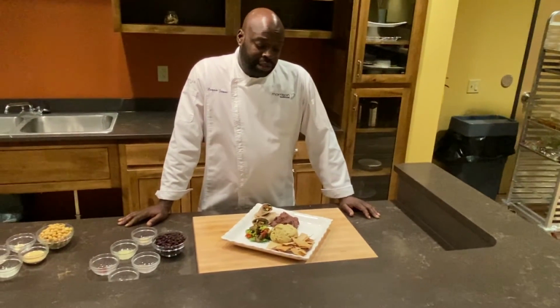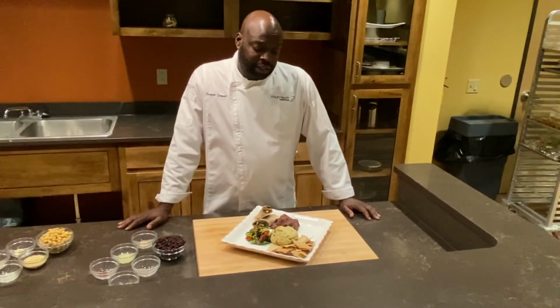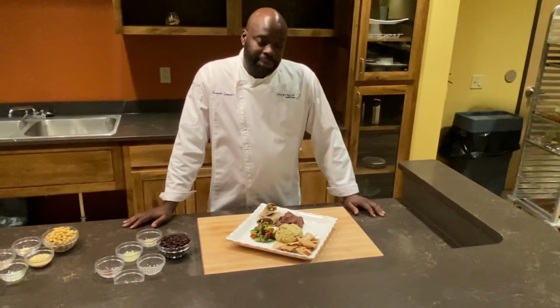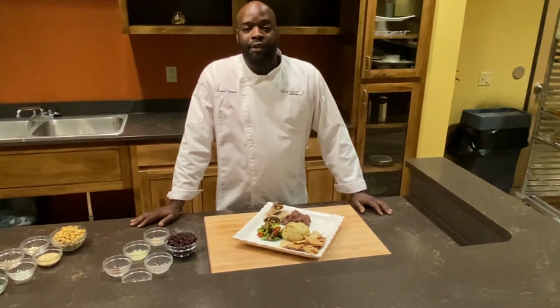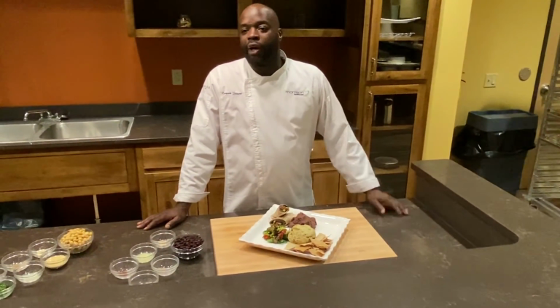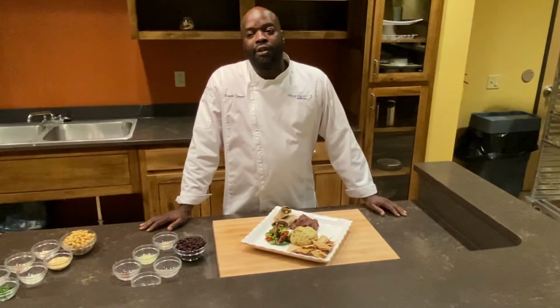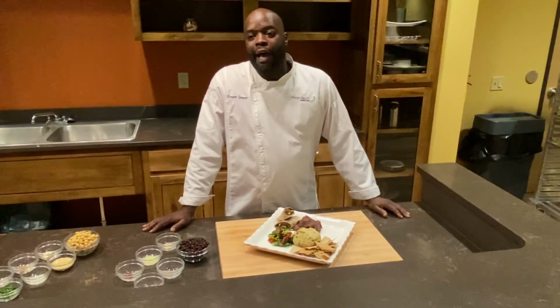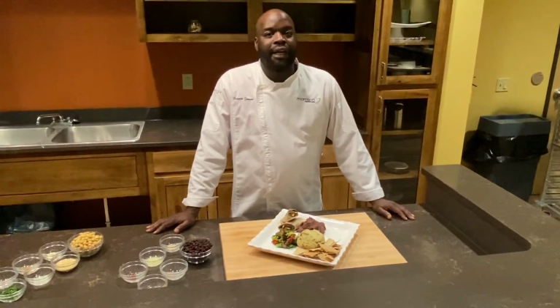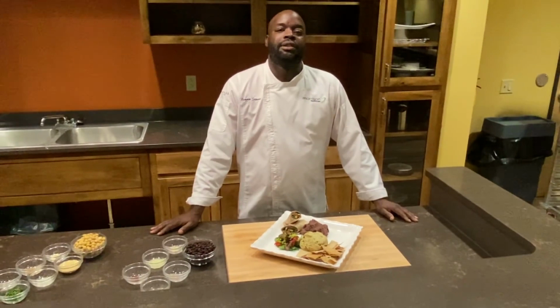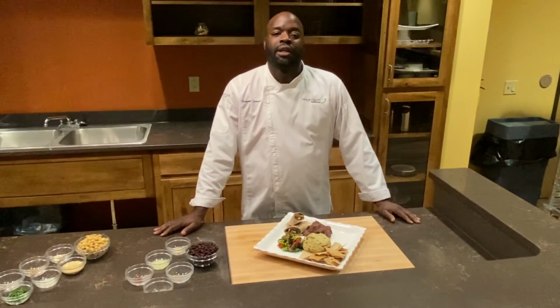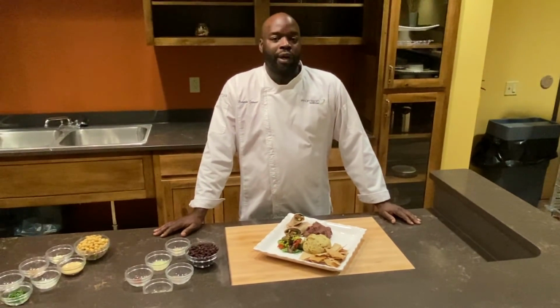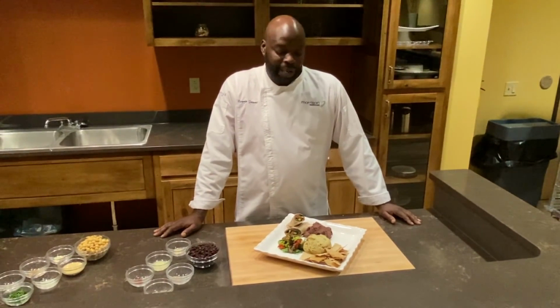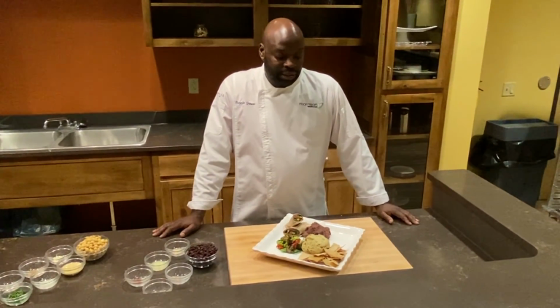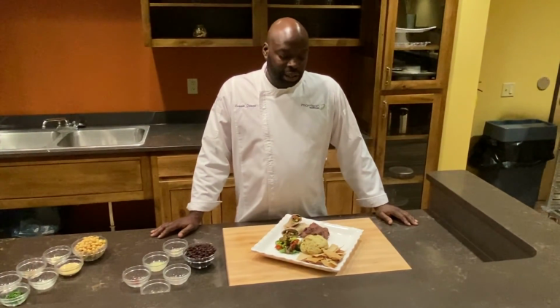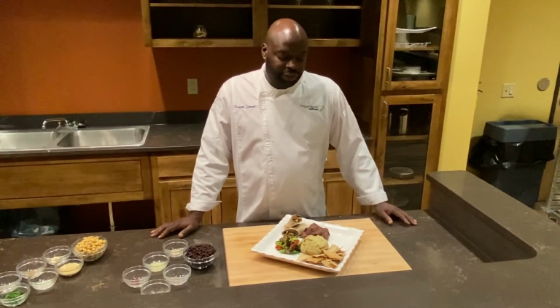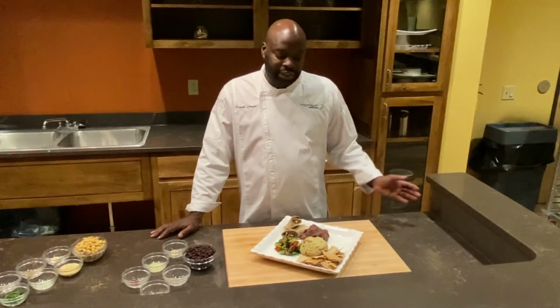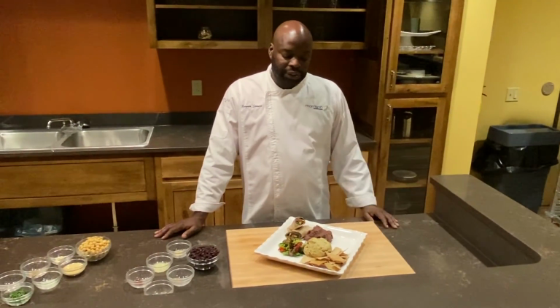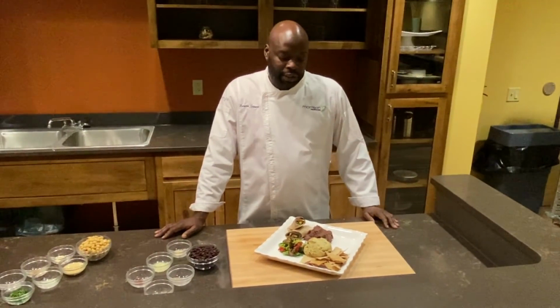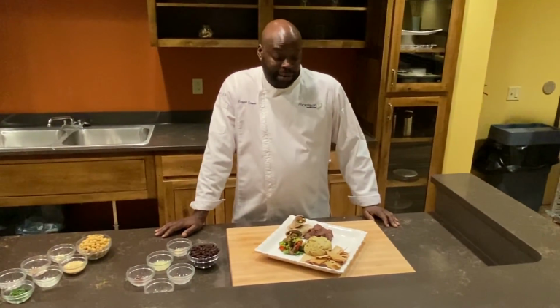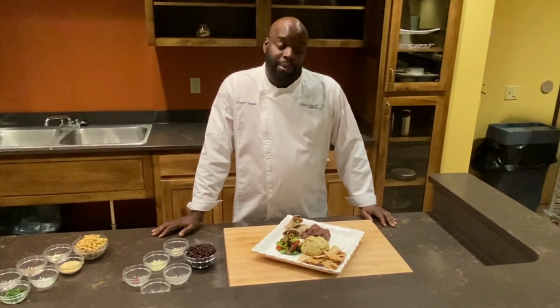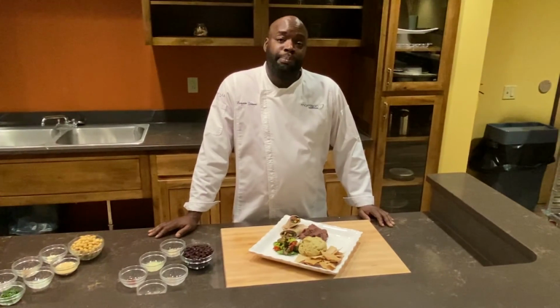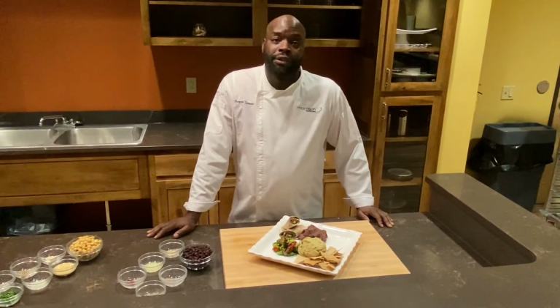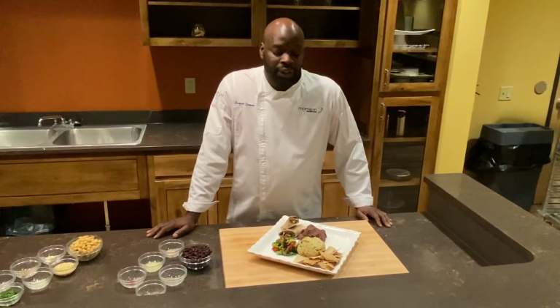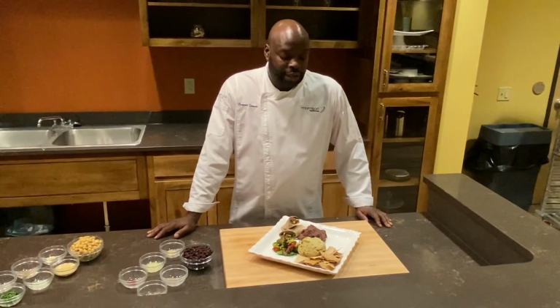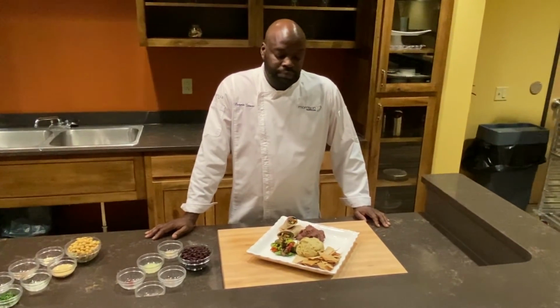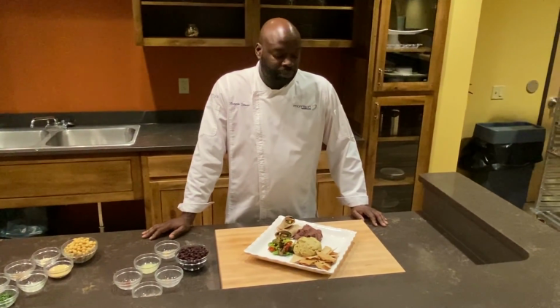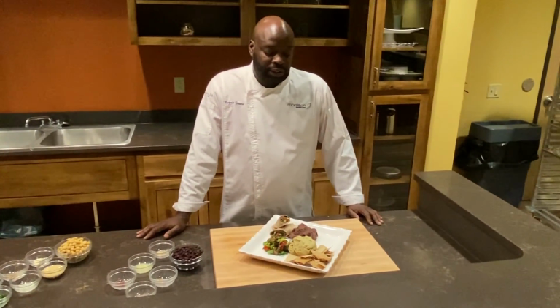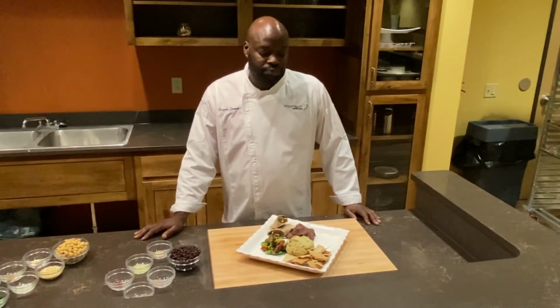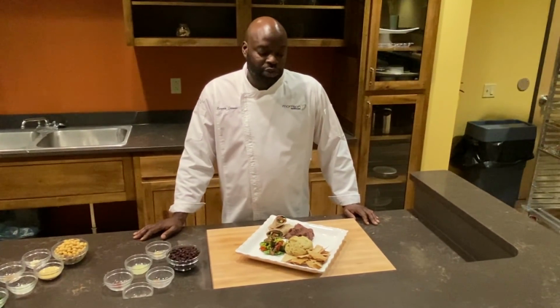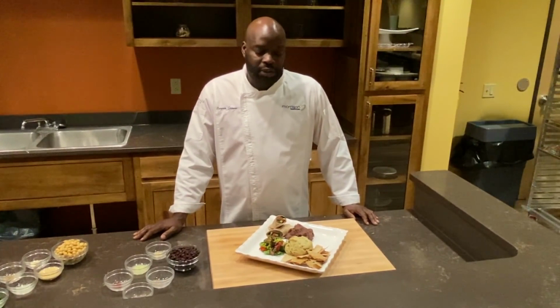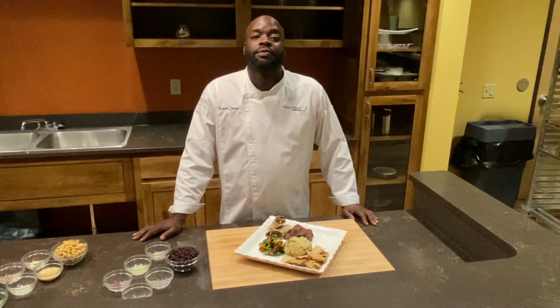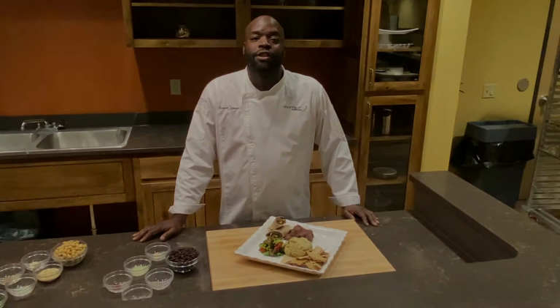It's a fun dish. It's great for appetizers, it's great for mains — as far as sandwiches or maybe even breakfast bagels. It's just great. Thank you.